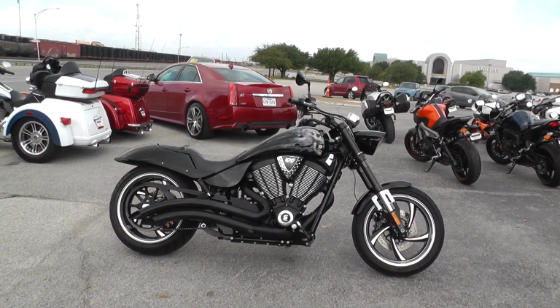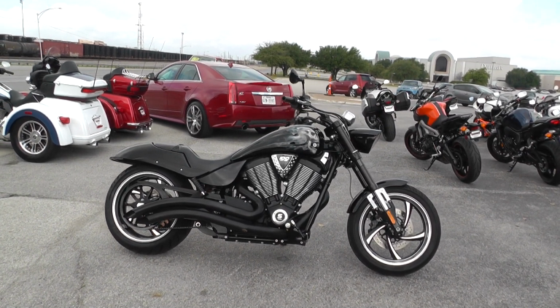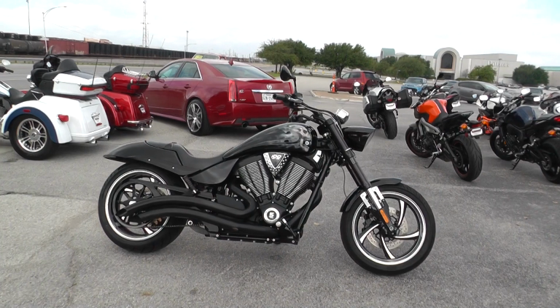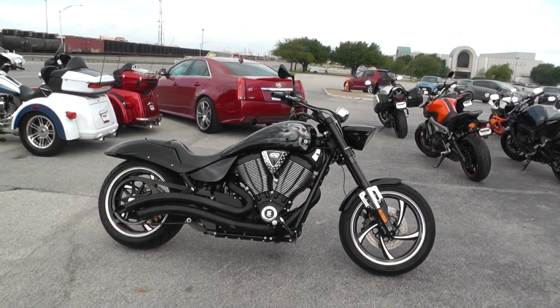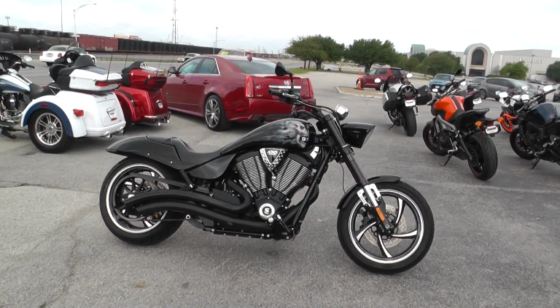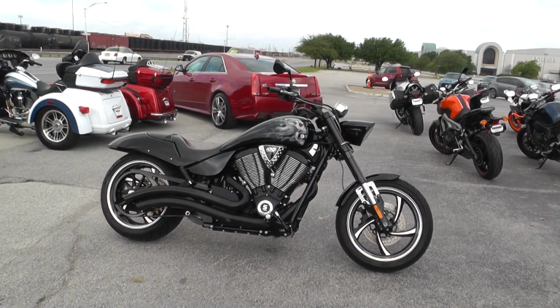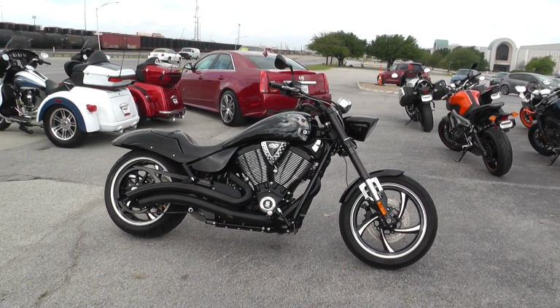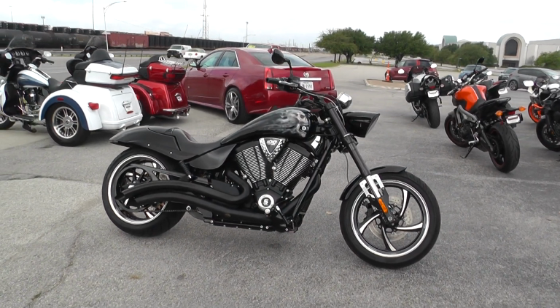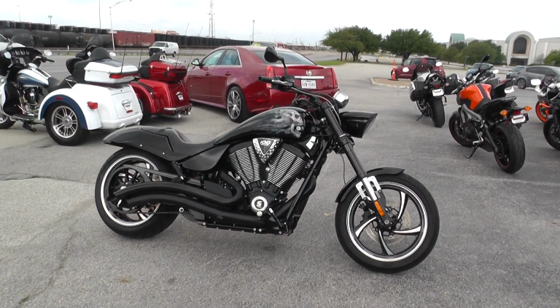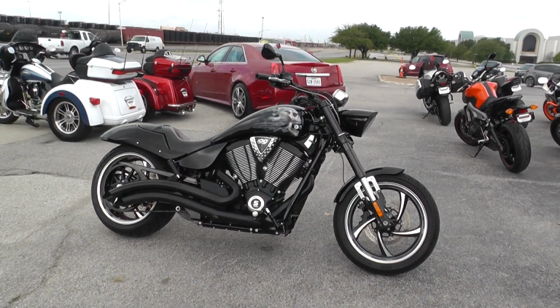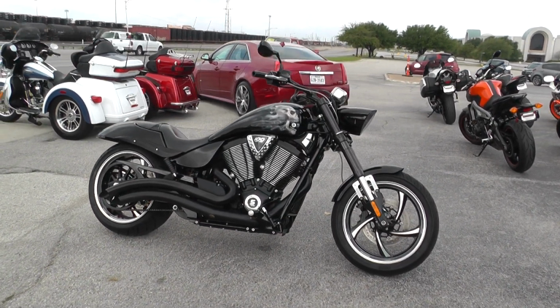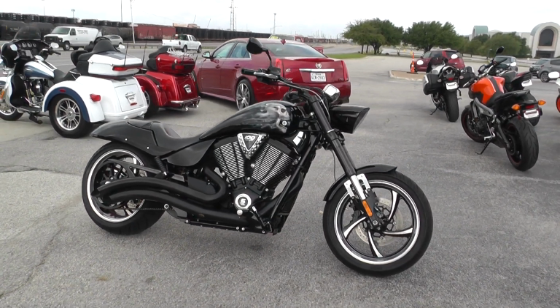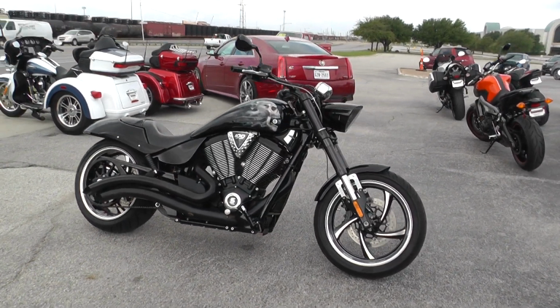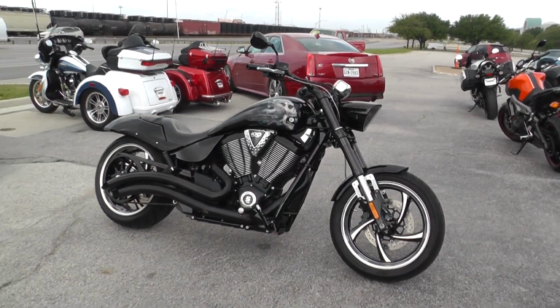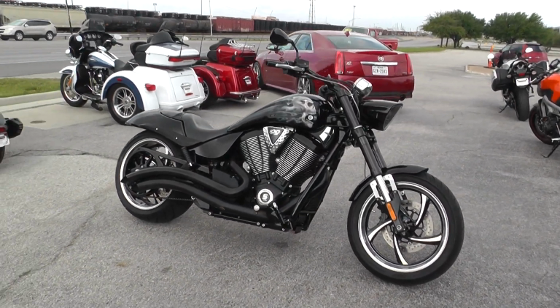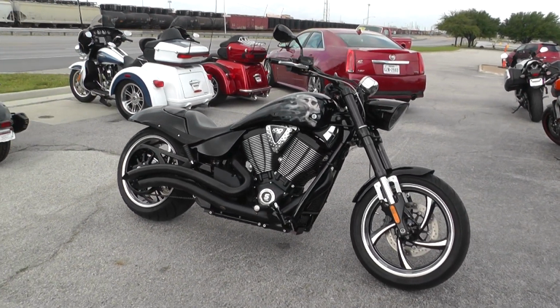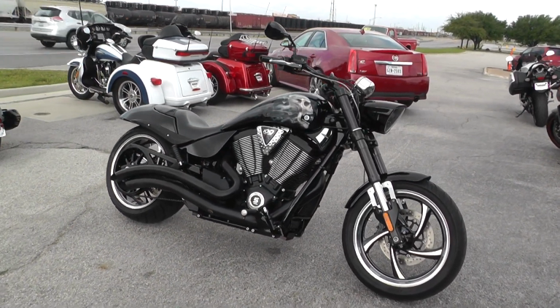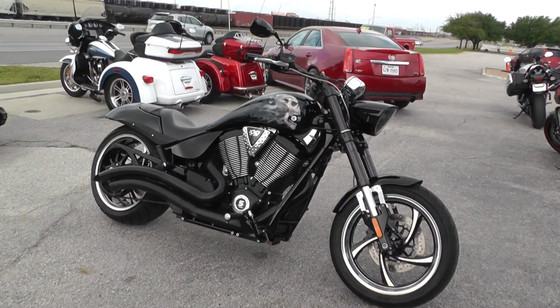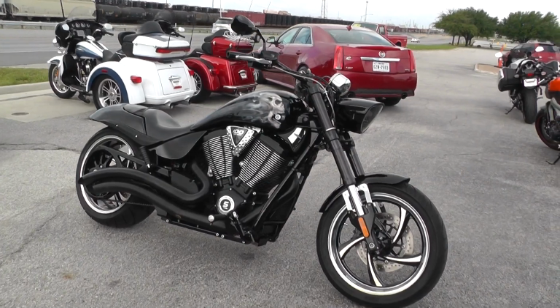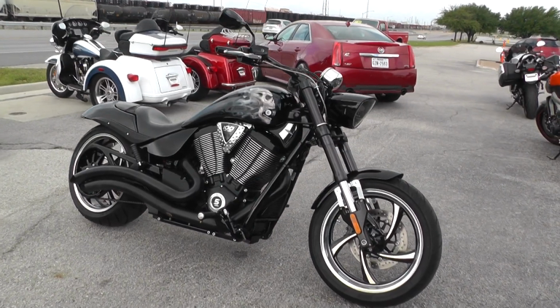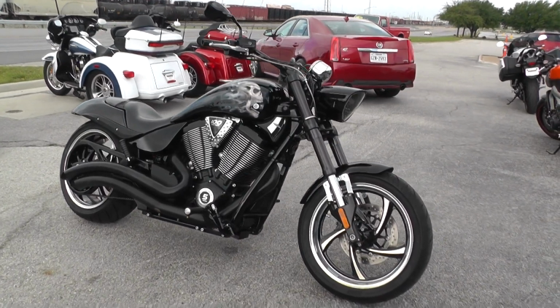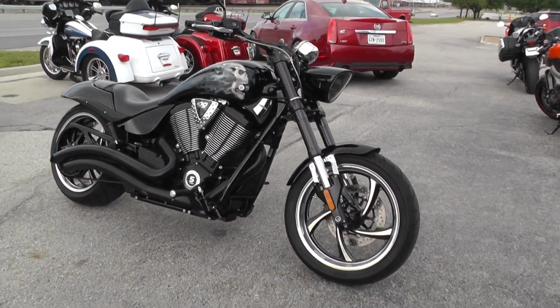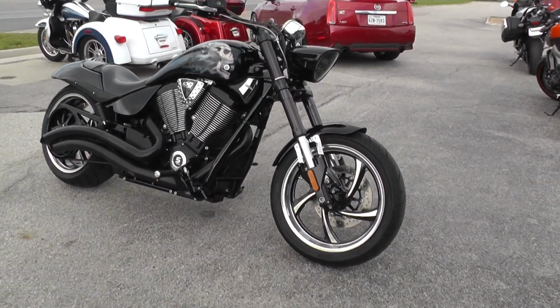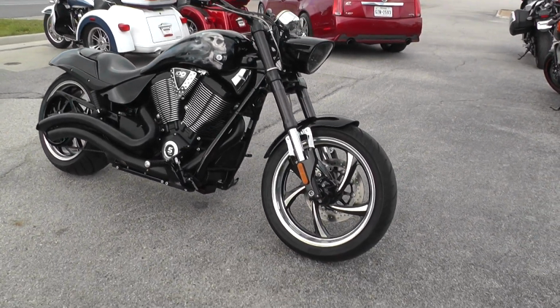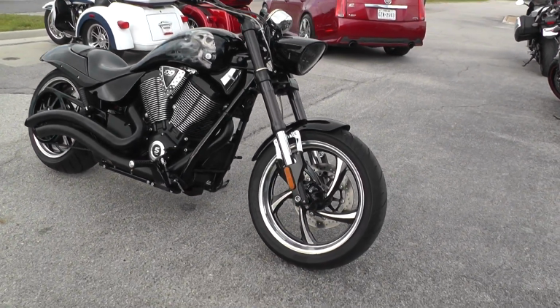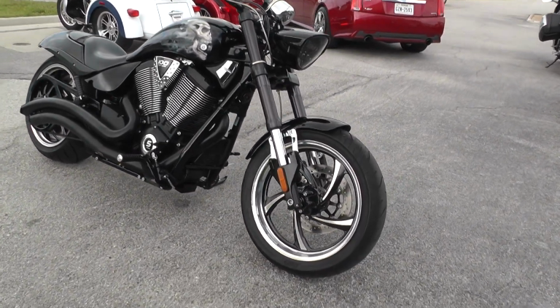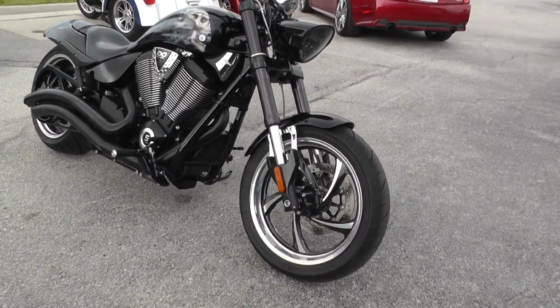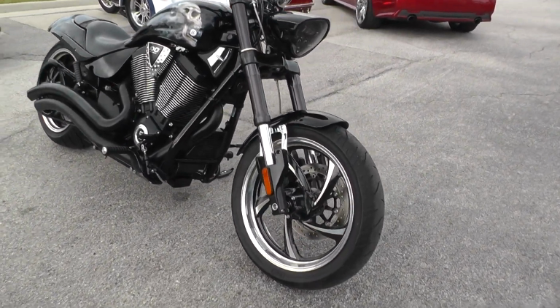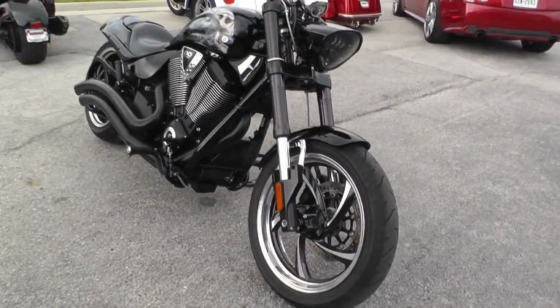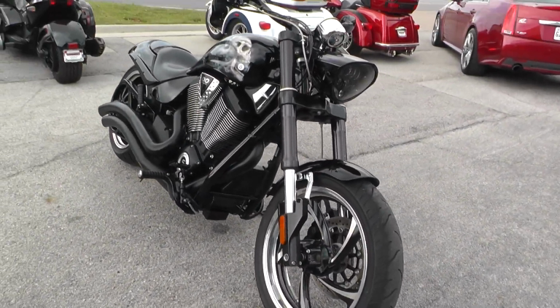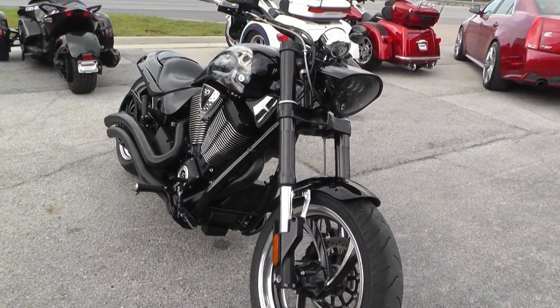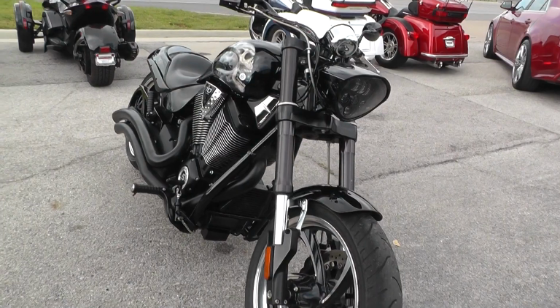It's a 2010 model. Got the 100-inch motor, 5-speed transmission, nice aluminum alloy rims. Lots of black on this bike.